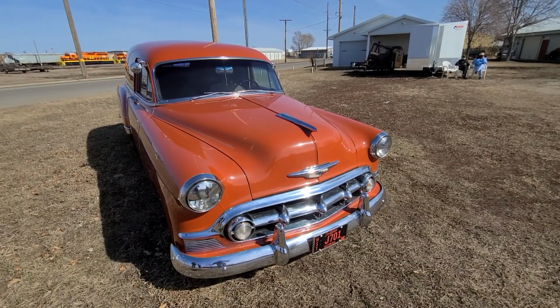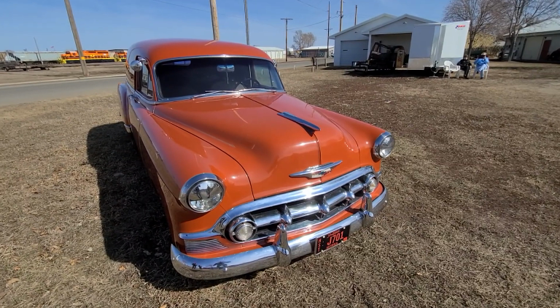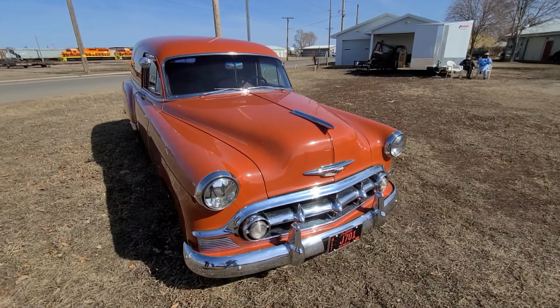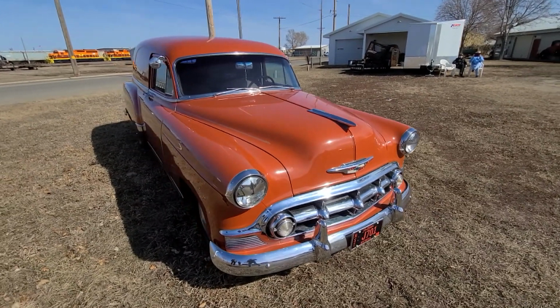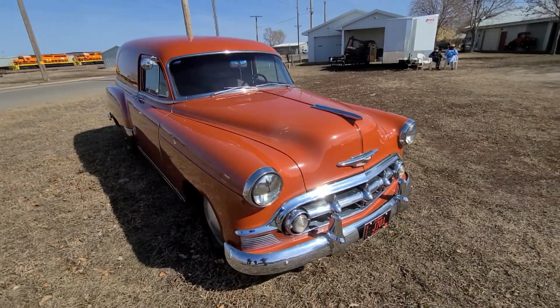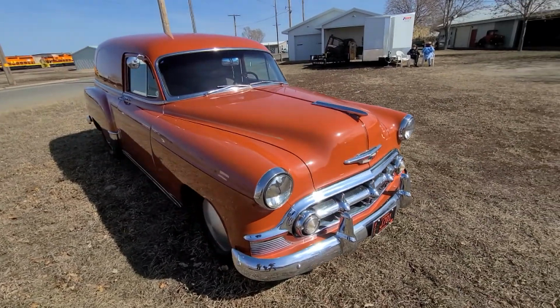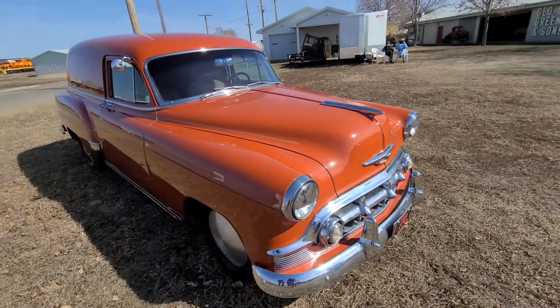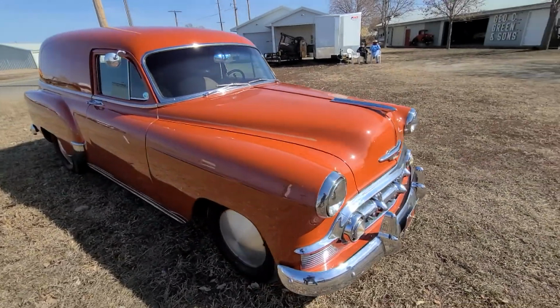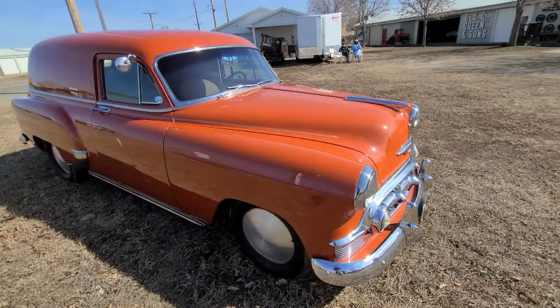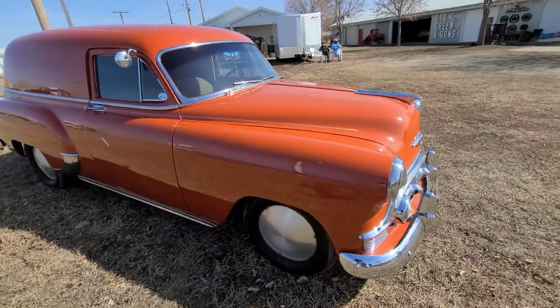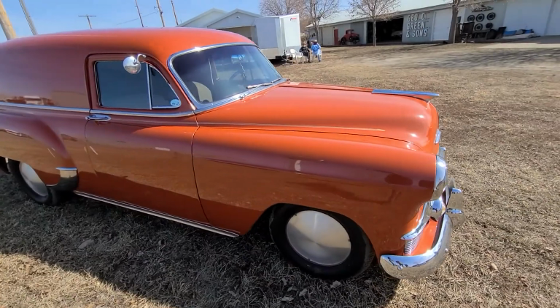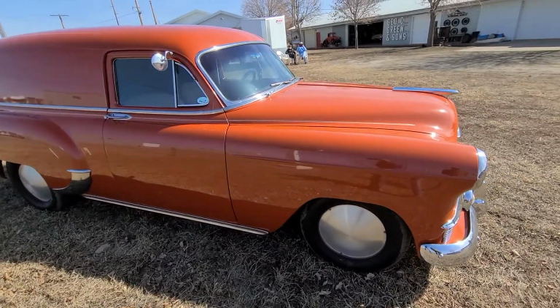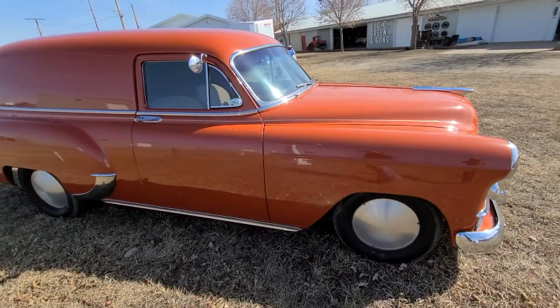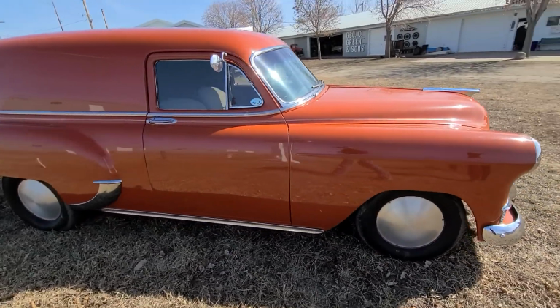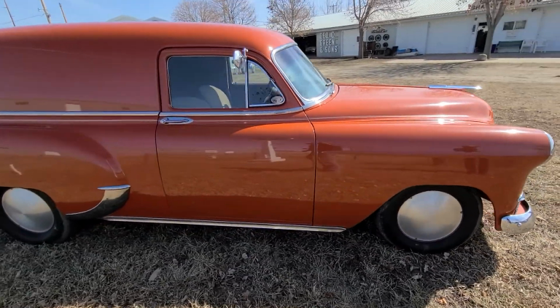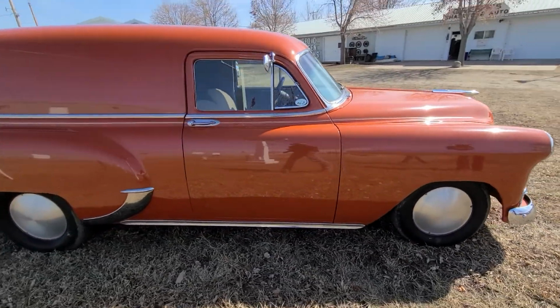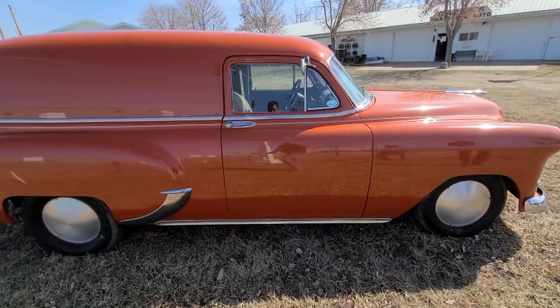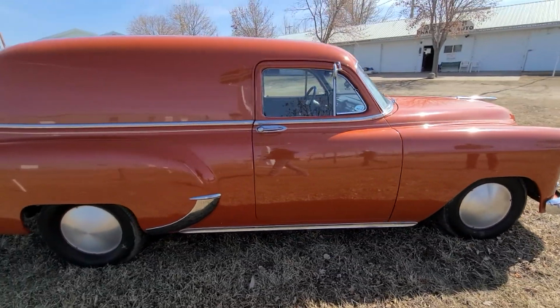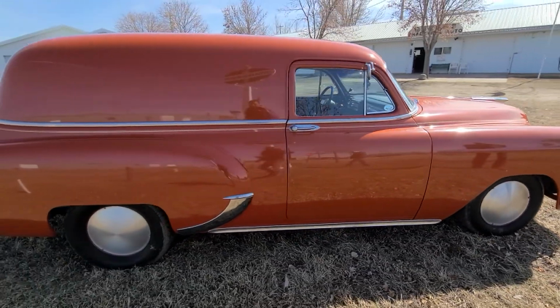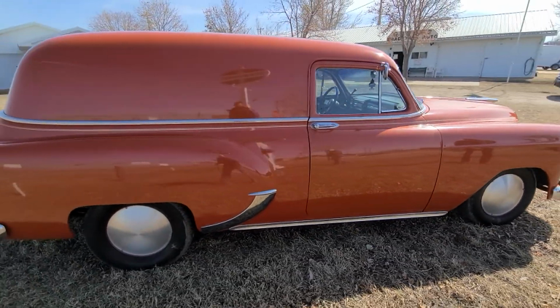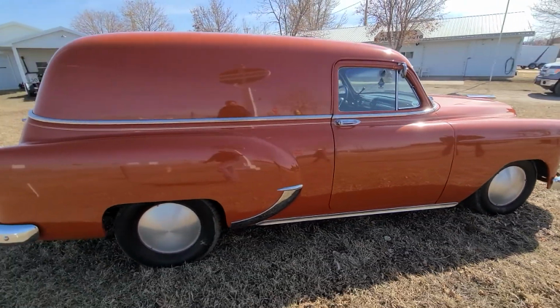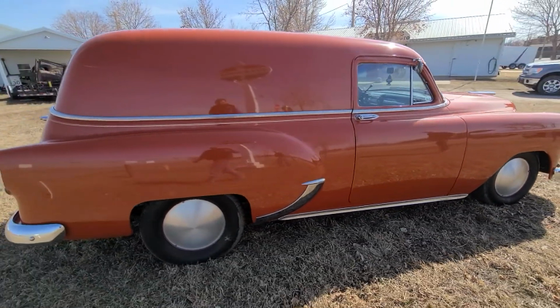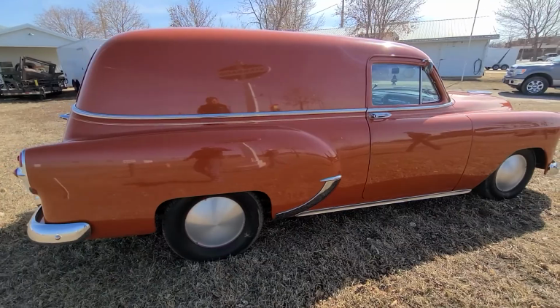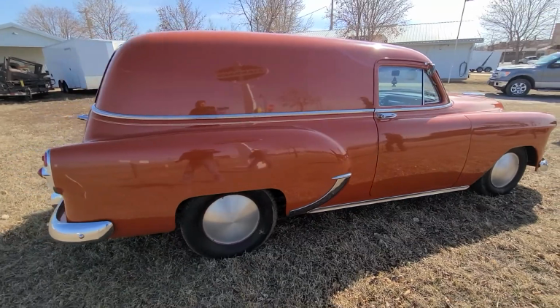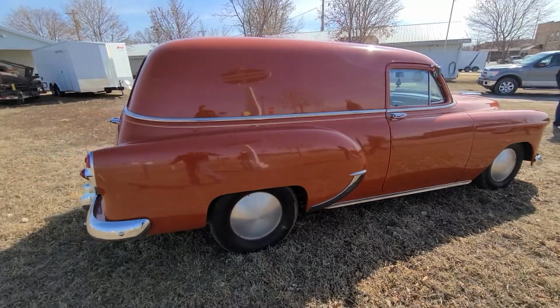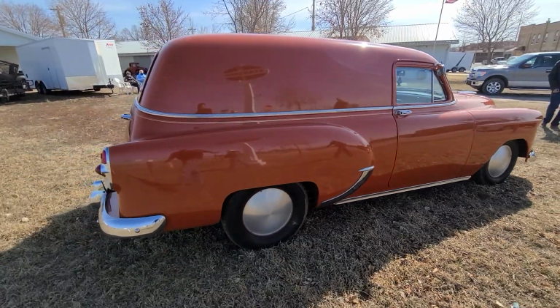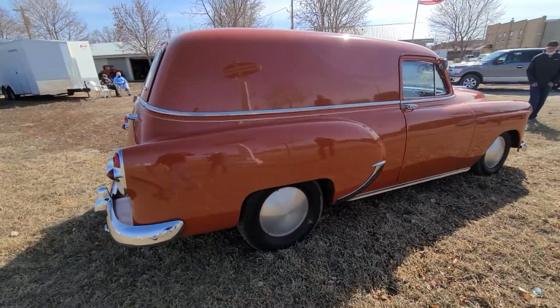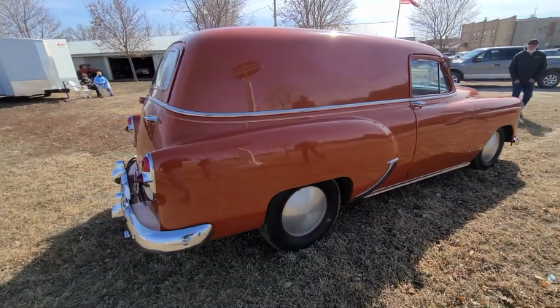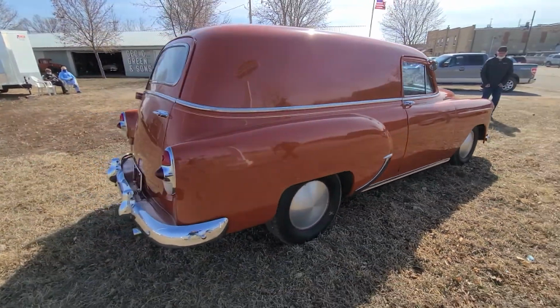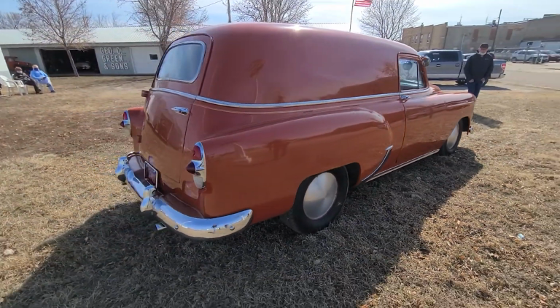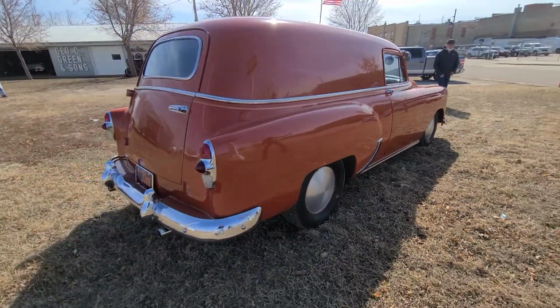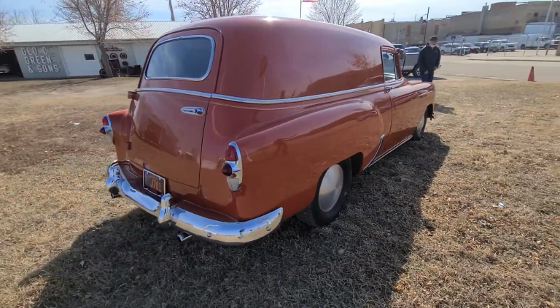Hello, it's Ben Meyer with Meyer Auction Service showing you a 1953 sedan delivery. We're in Huron, South Dakota. We're cataloging the car collection of Tom and Mary Bauer.